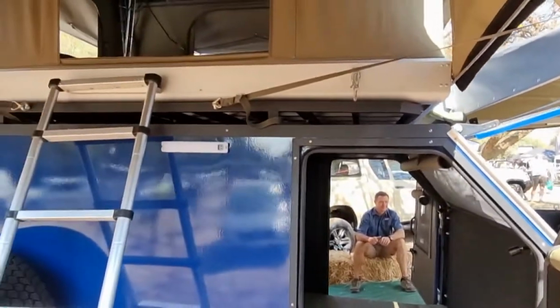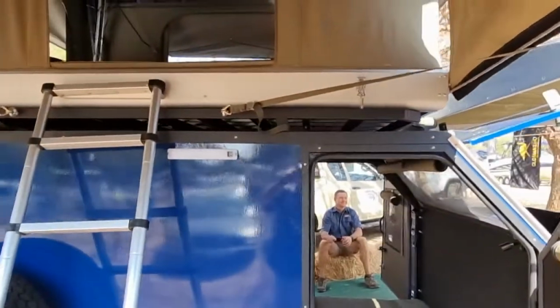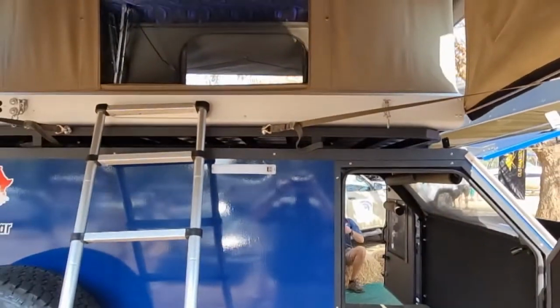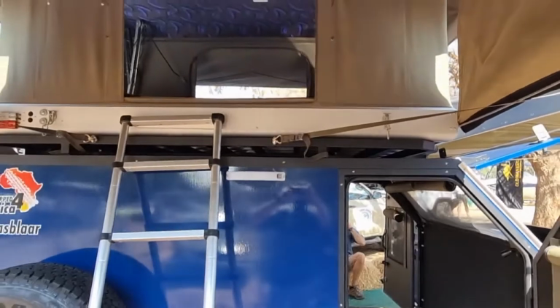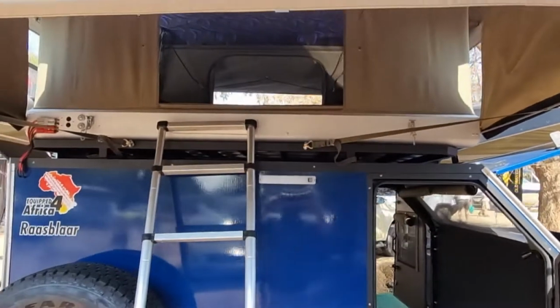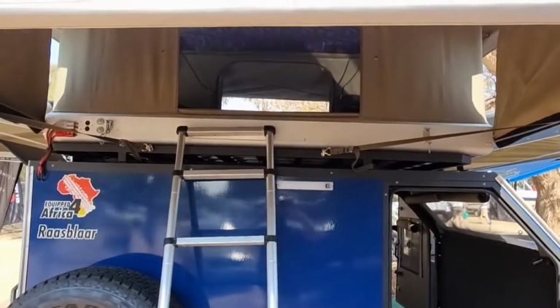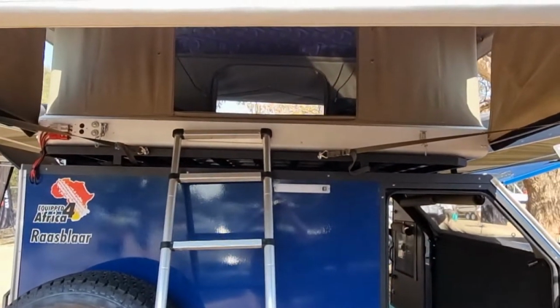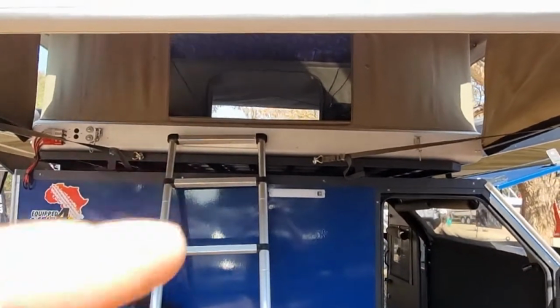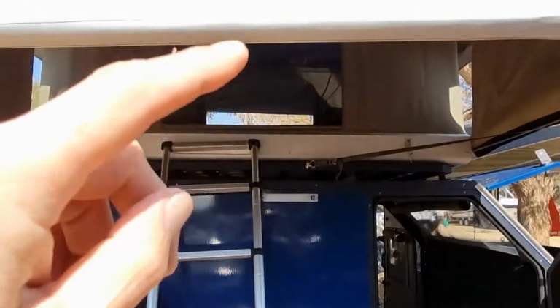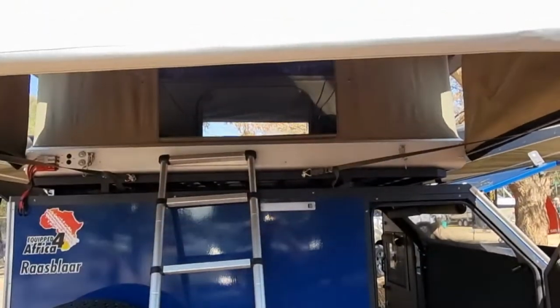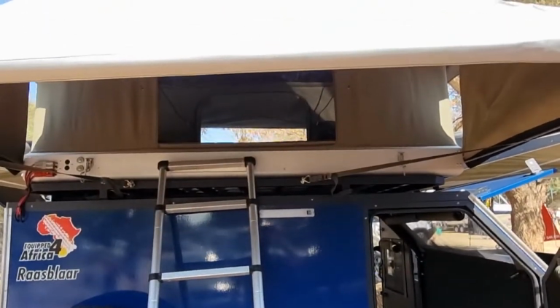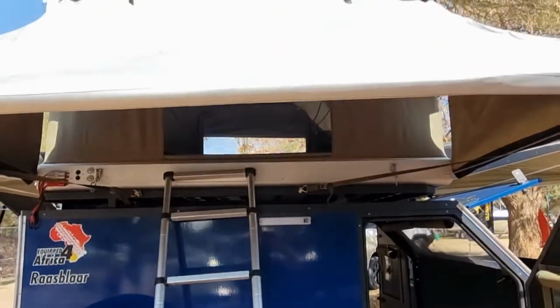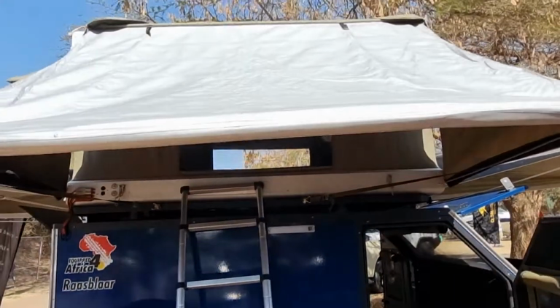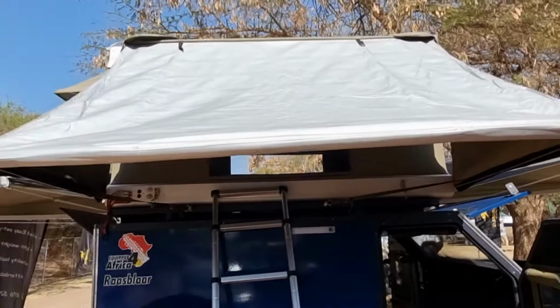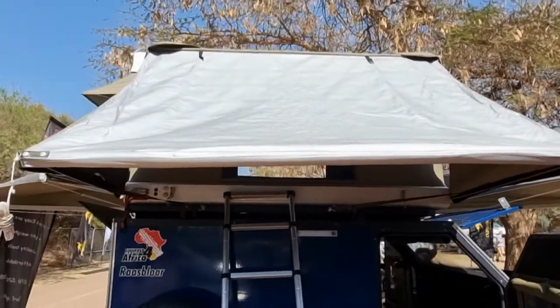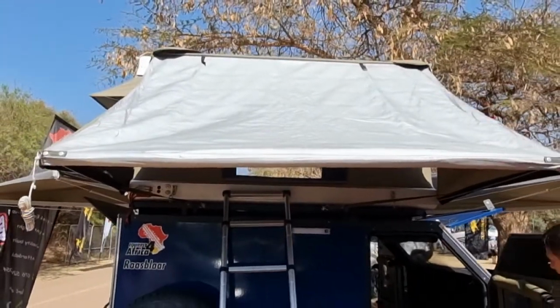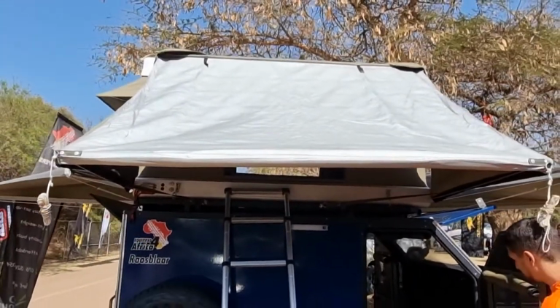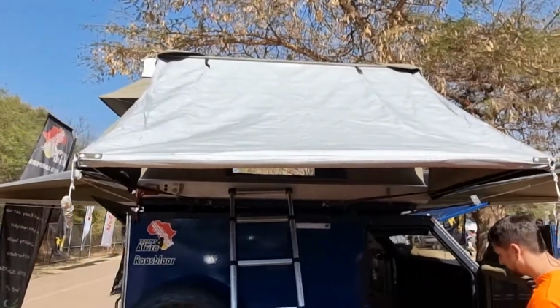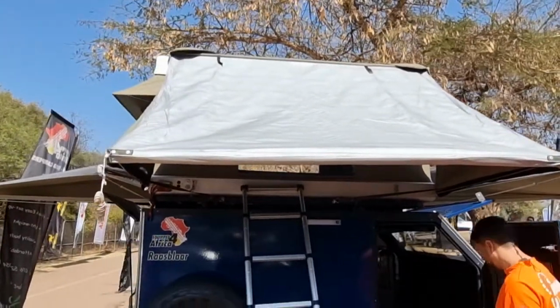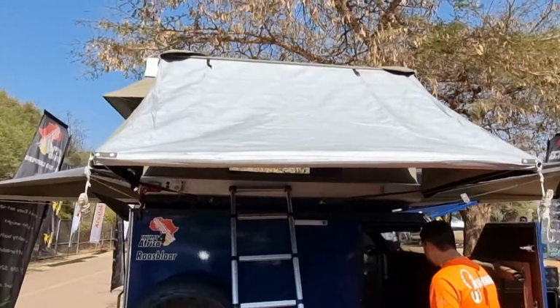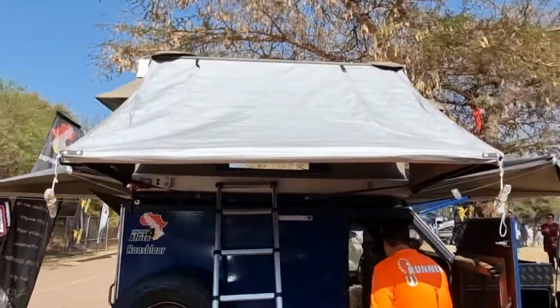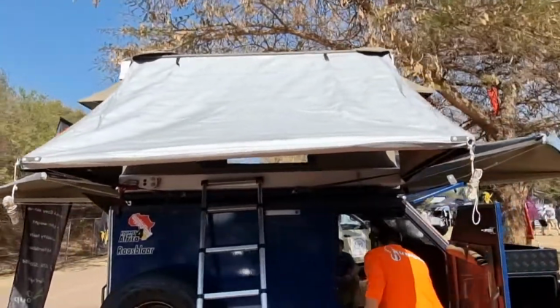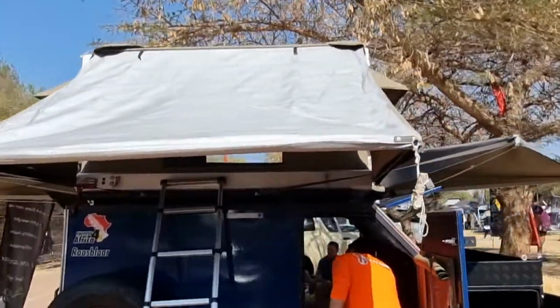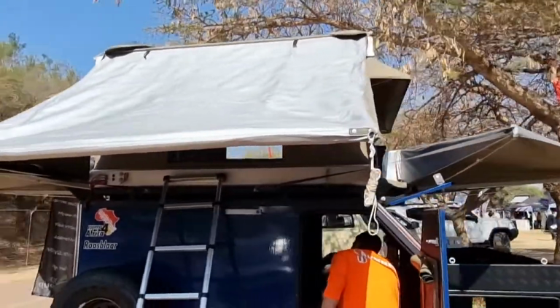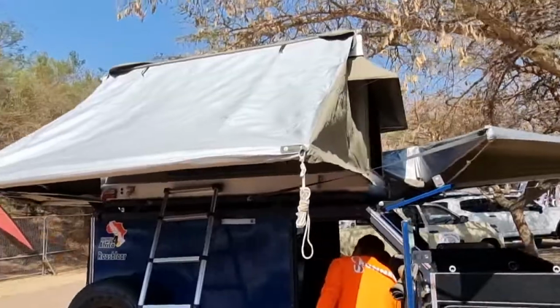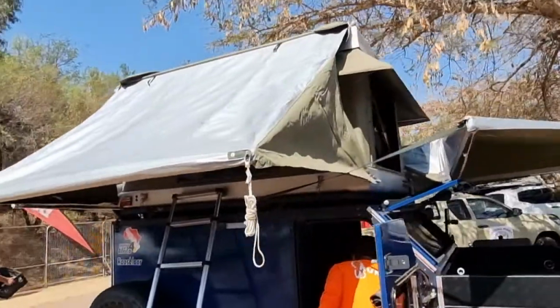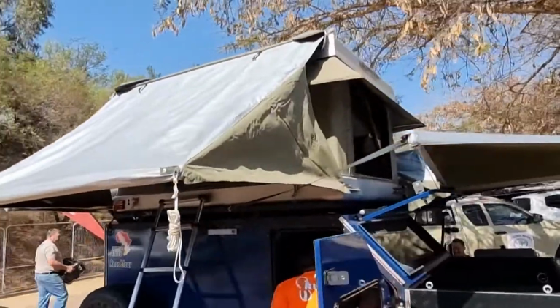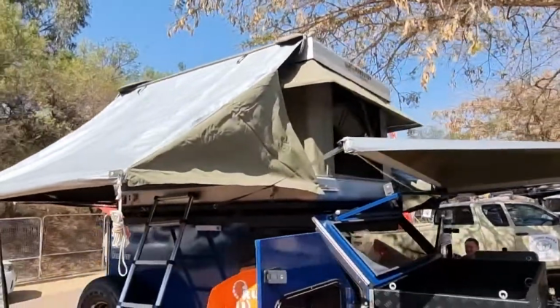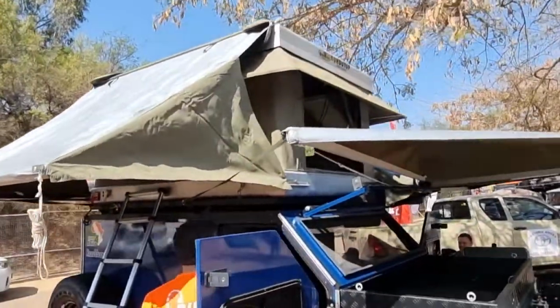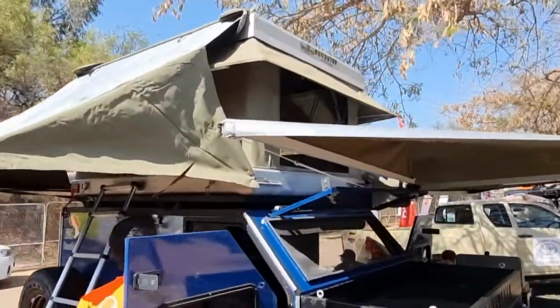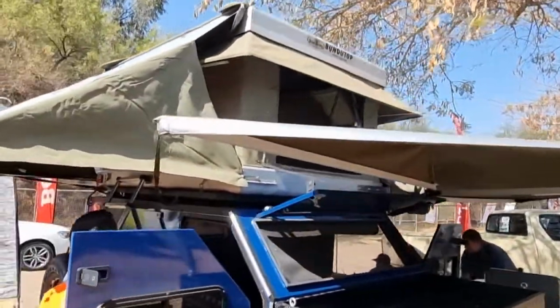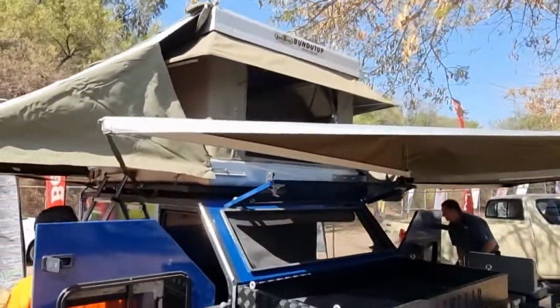The caravan comes standard without a rooftop tent, but you can add a rooftop tent at the top which then makes it a four sleeper. Any rooftop tent will fit — here we just use the Bundertop, which makes it look quite nice.